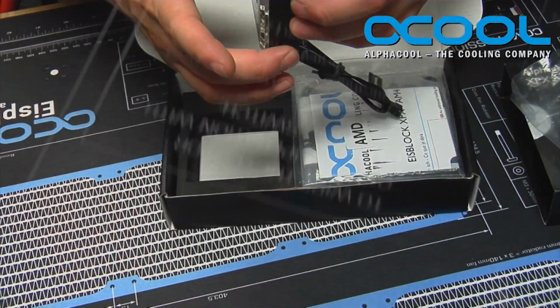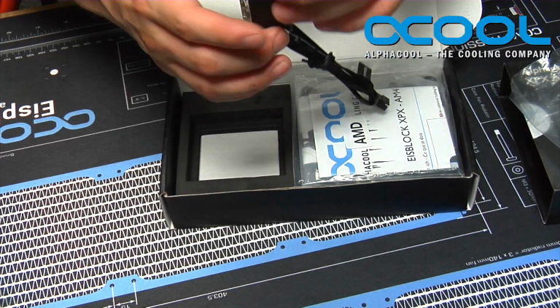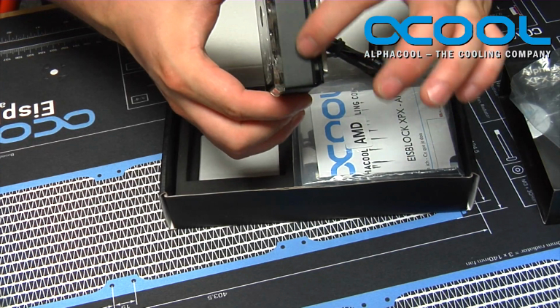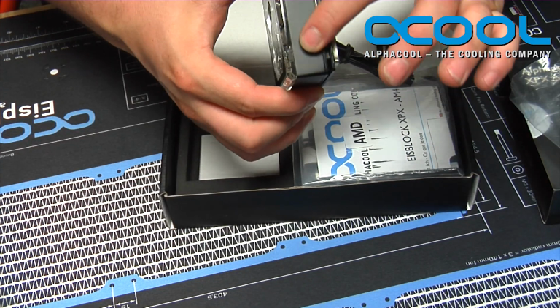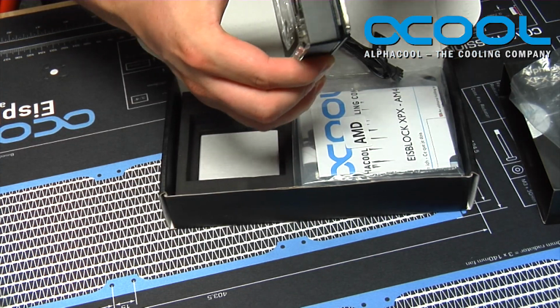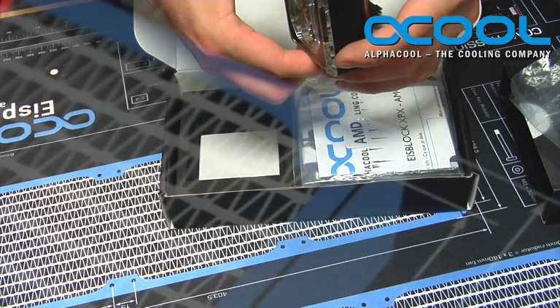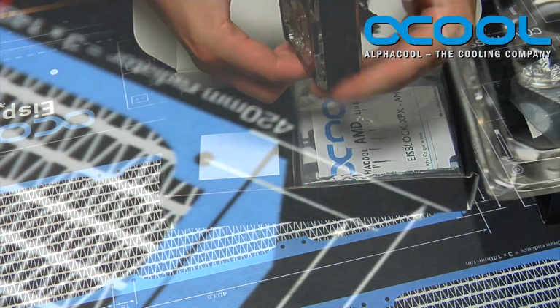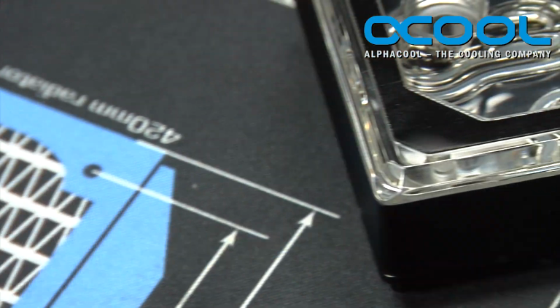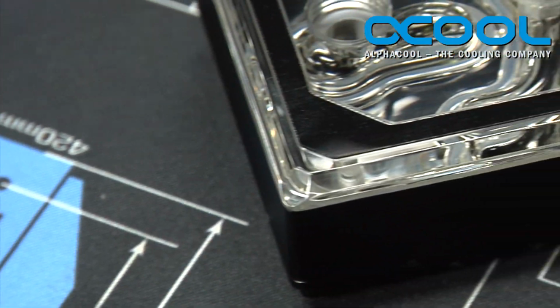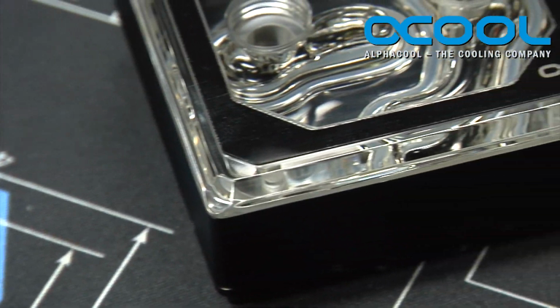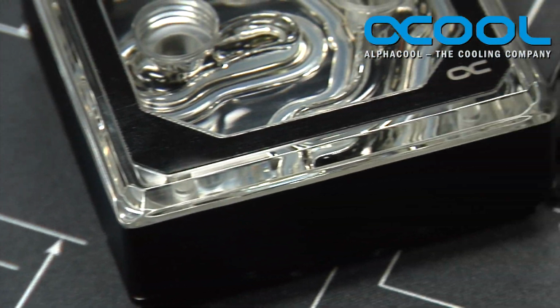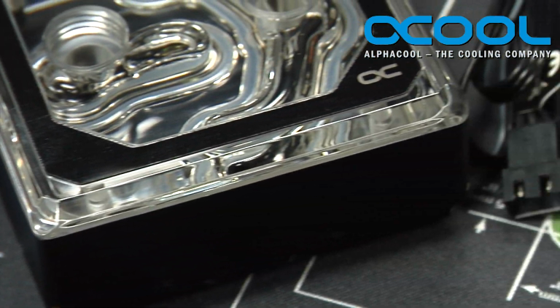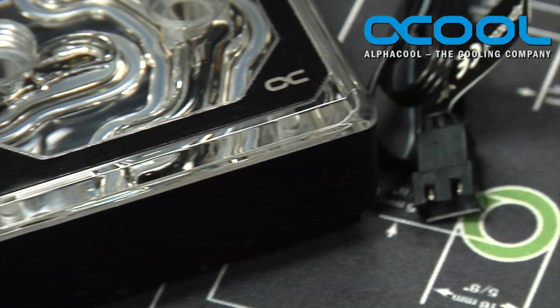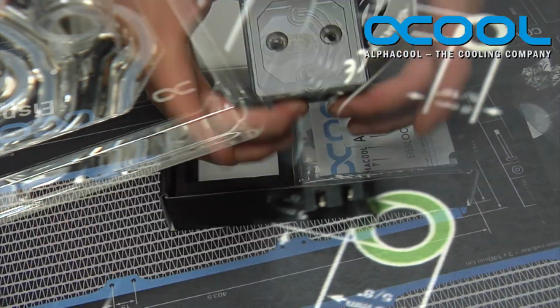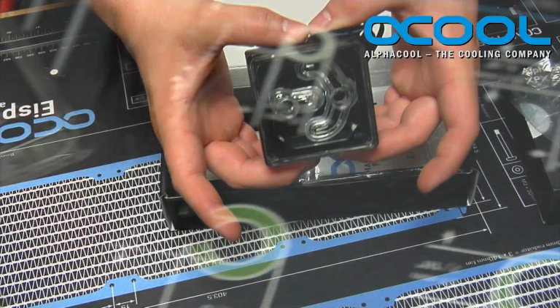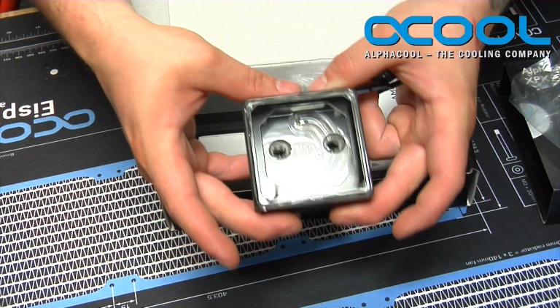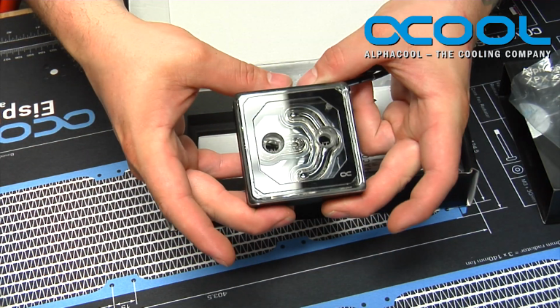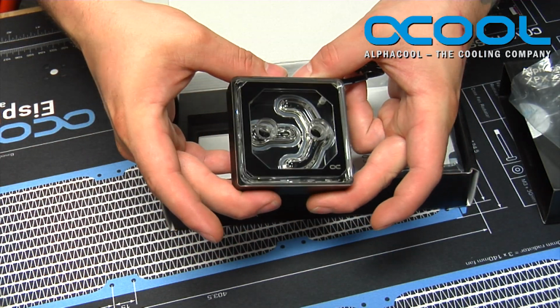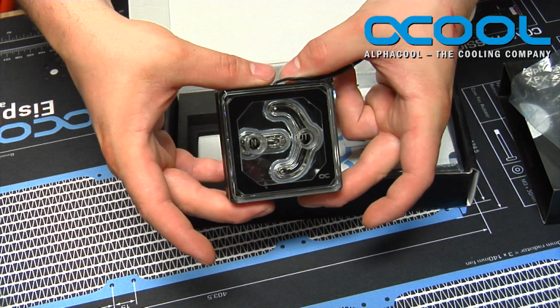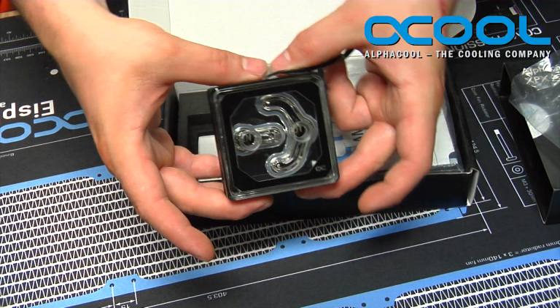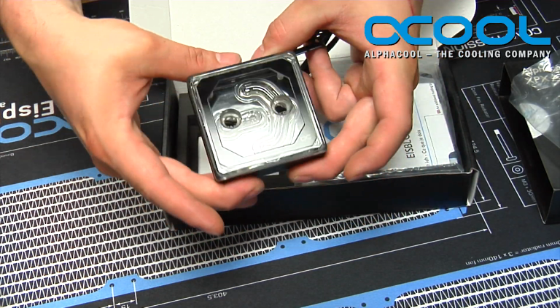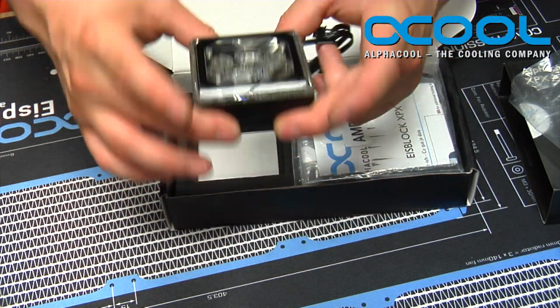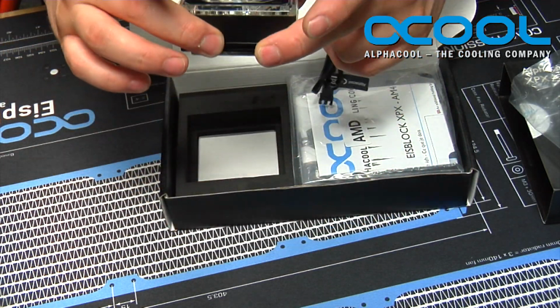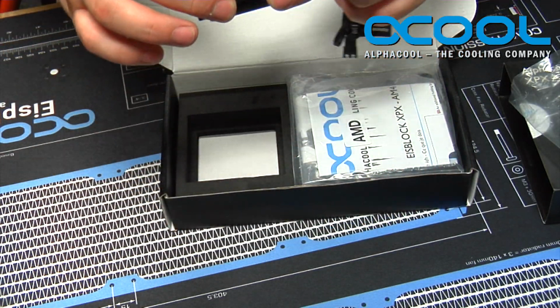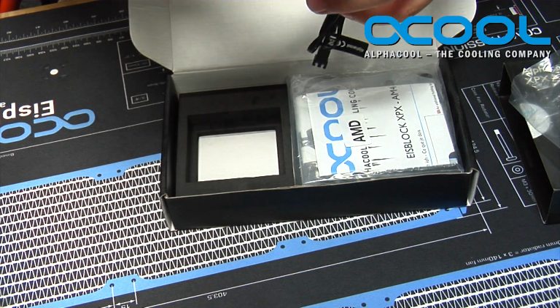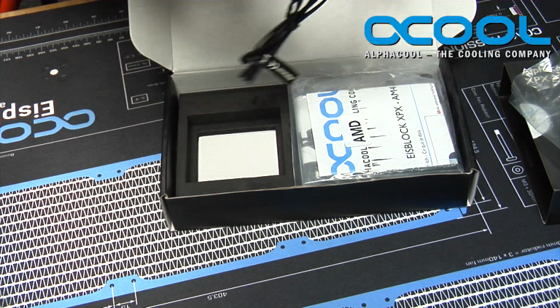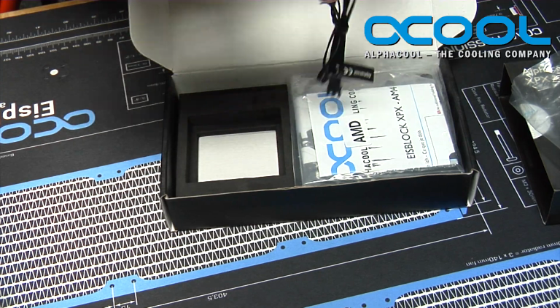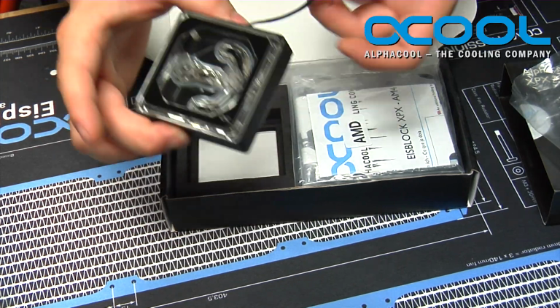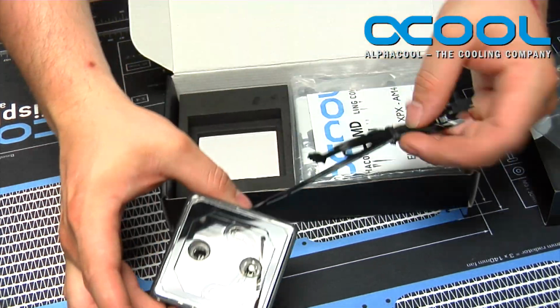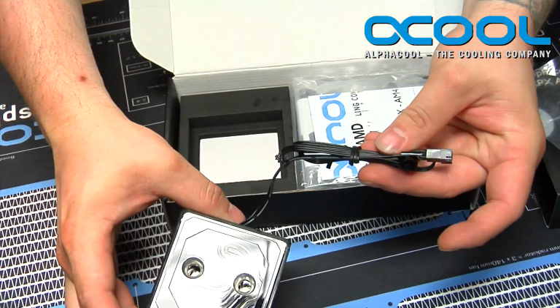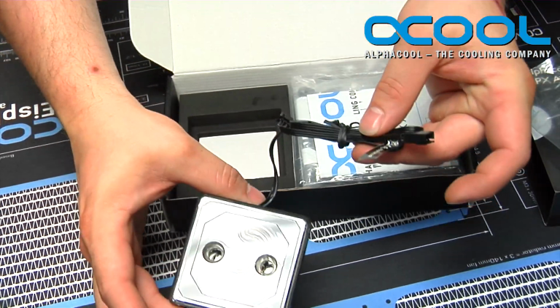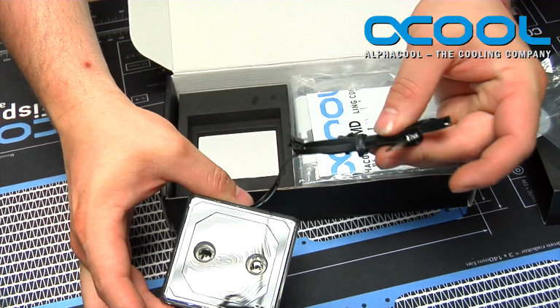Because this is the black version, you have this nice black accent piece that goes all the way around it, and the actual inside is black as well, which is pretty neat. The cool part about this is now it is also addressable RGB.